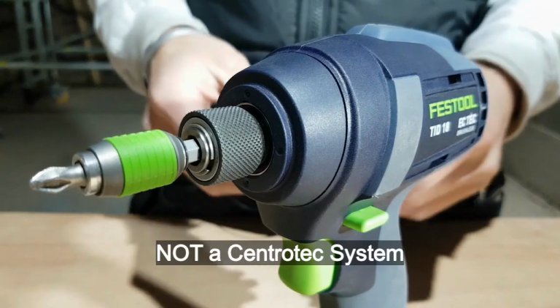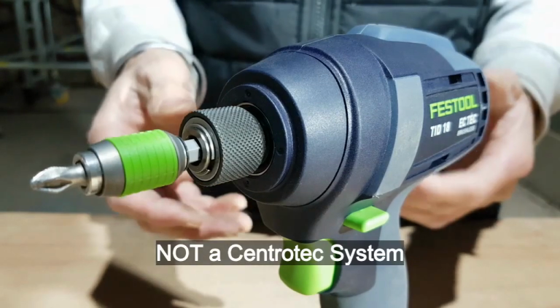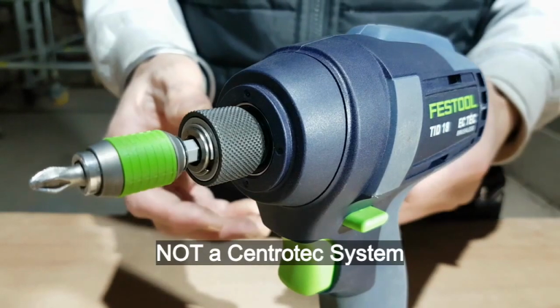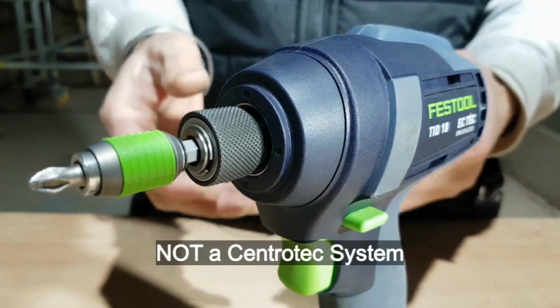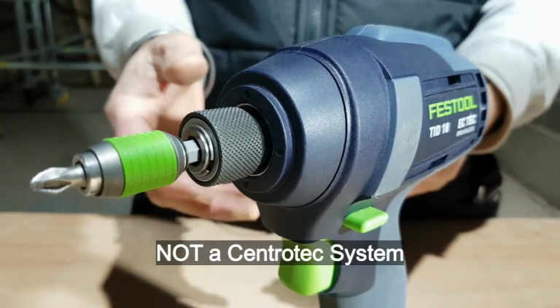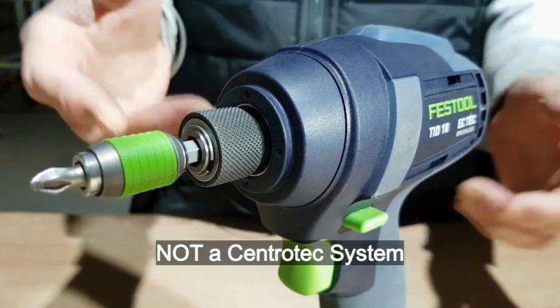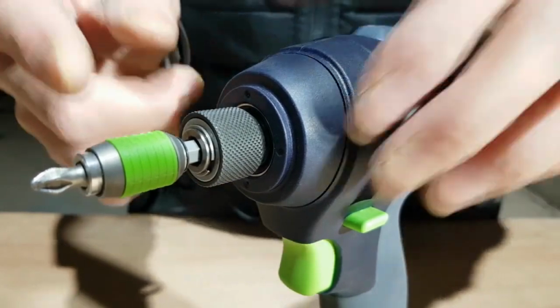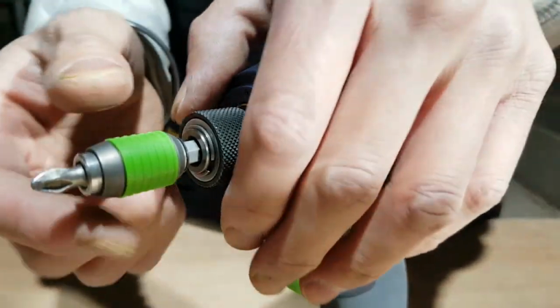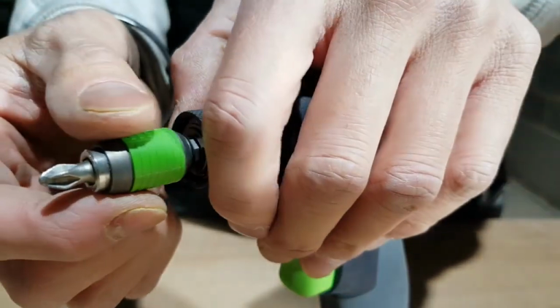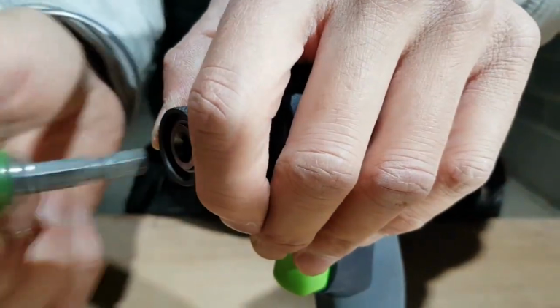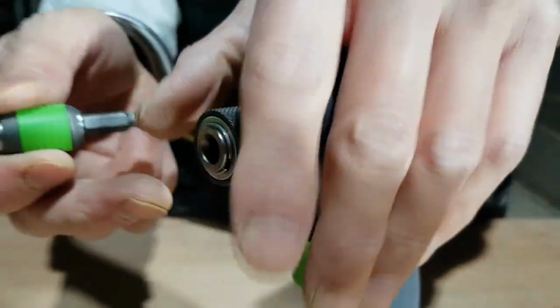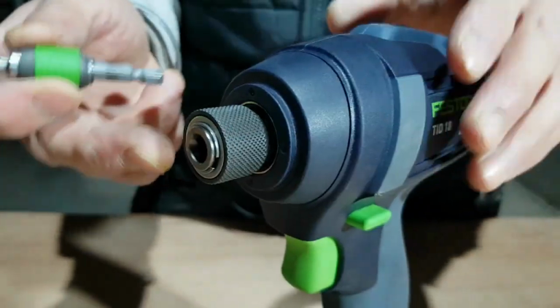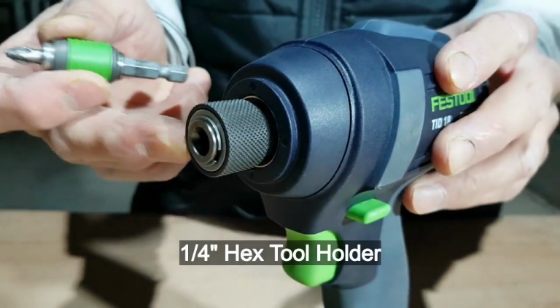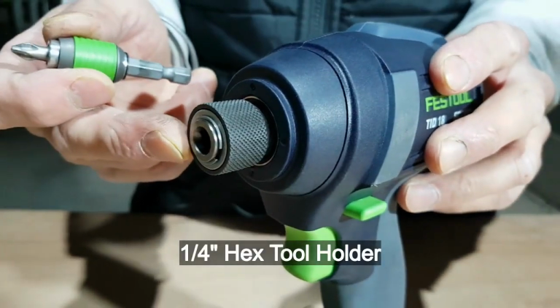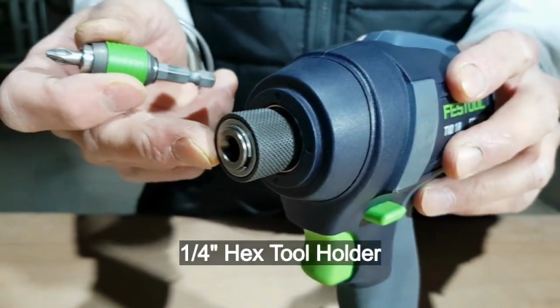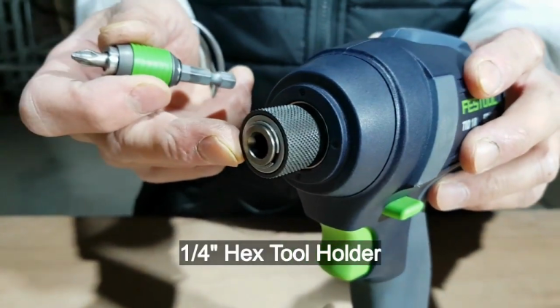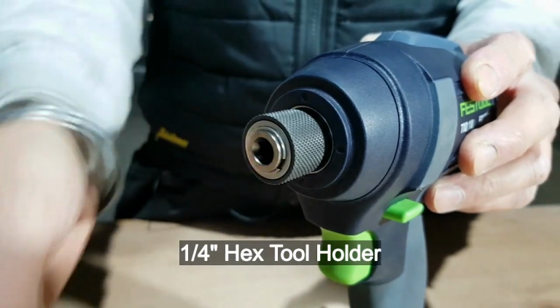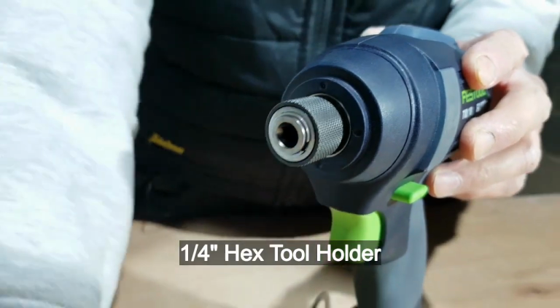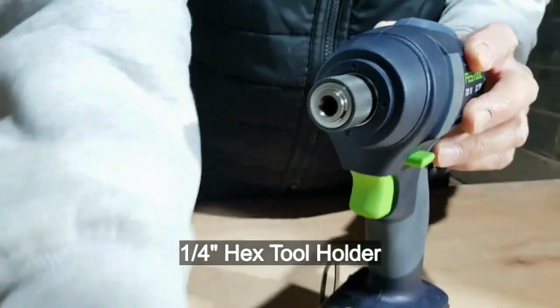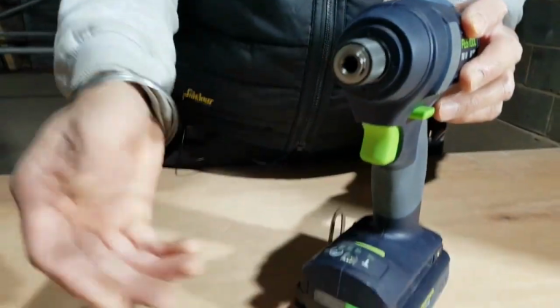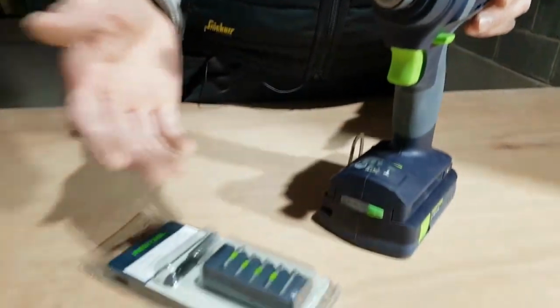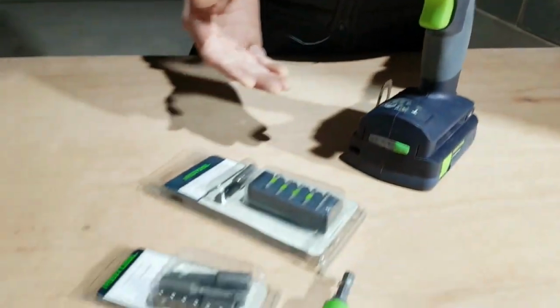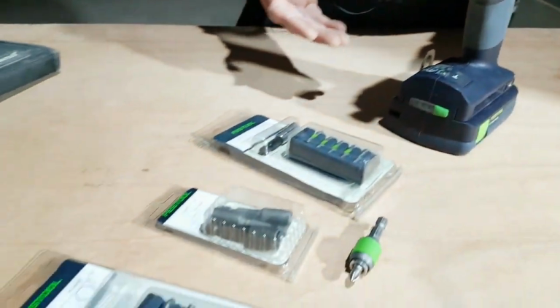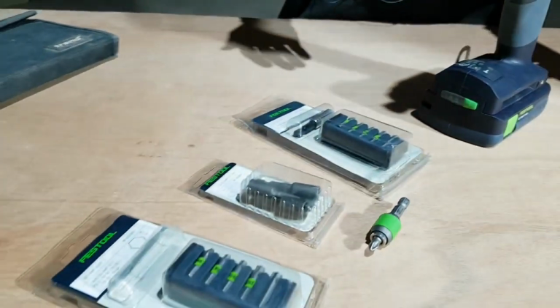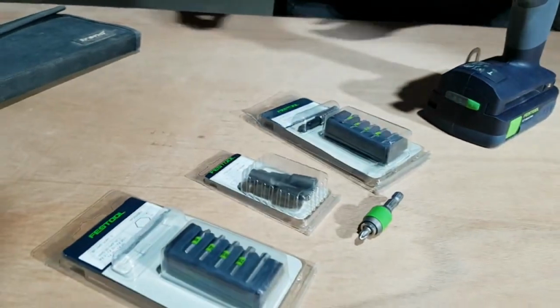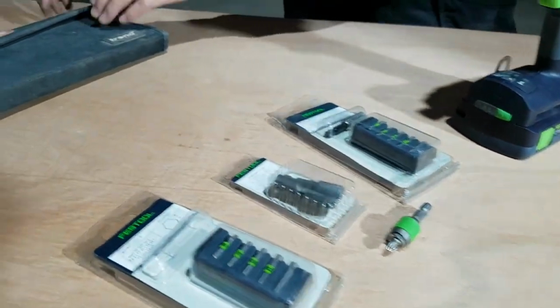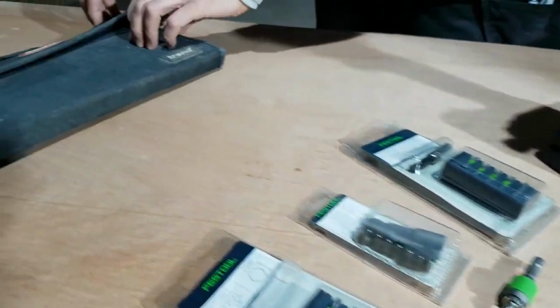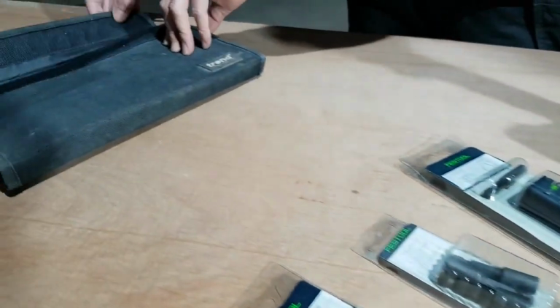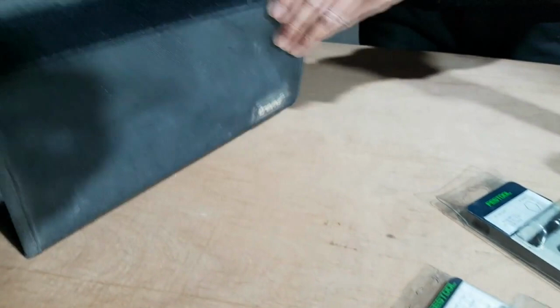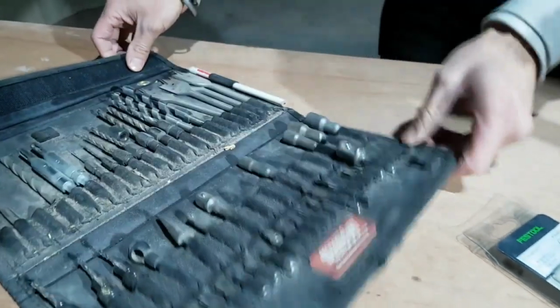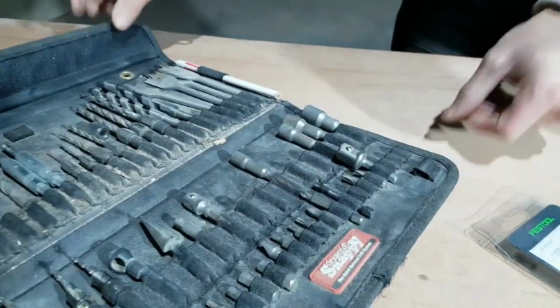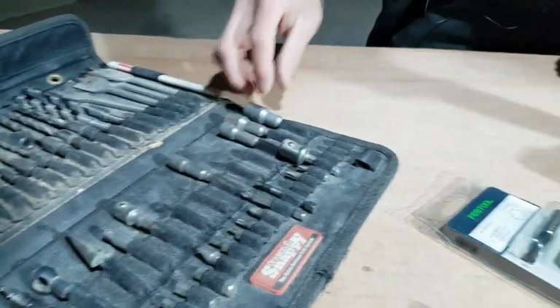I'm sure many of you will be pleased that it's not a Centec system — it has a standard quarter-inch tool holder. Festool also produces bits for it, but you can use other standard bits in the impact driver.